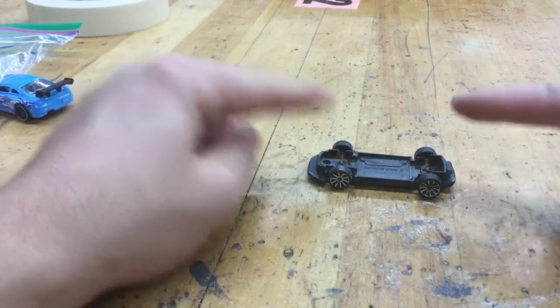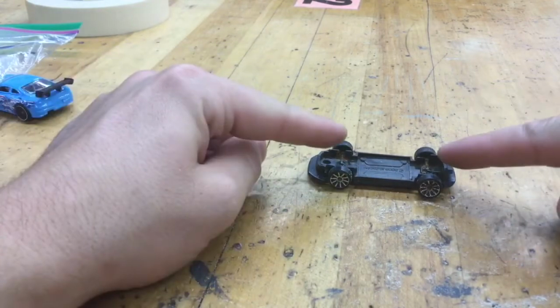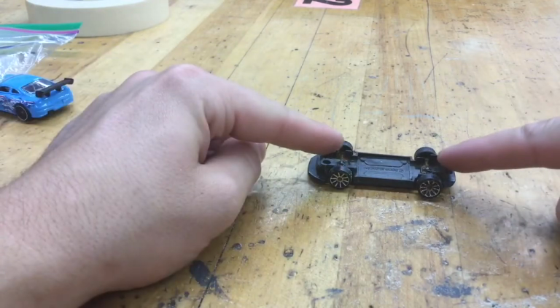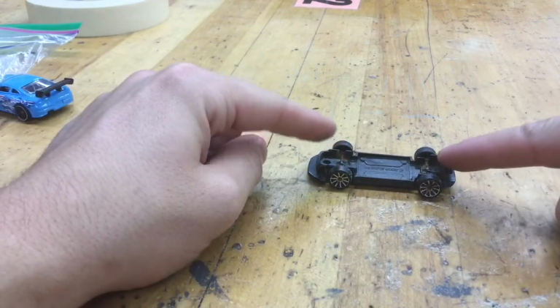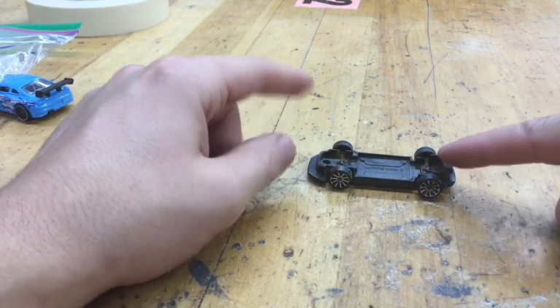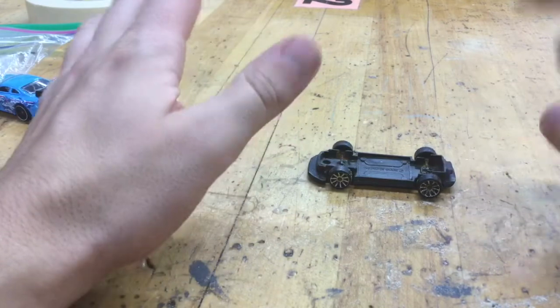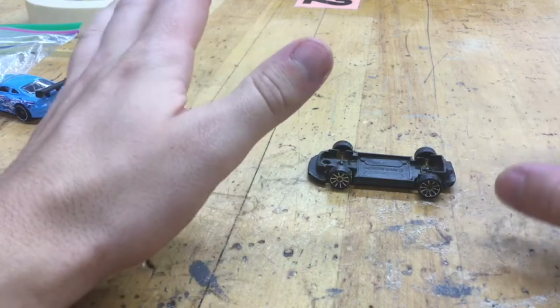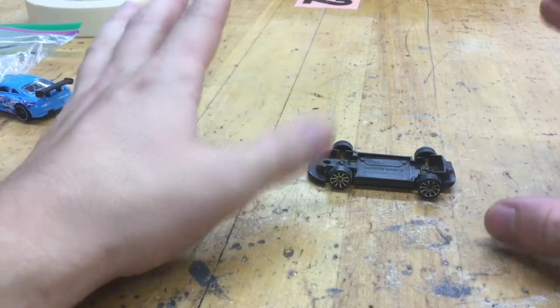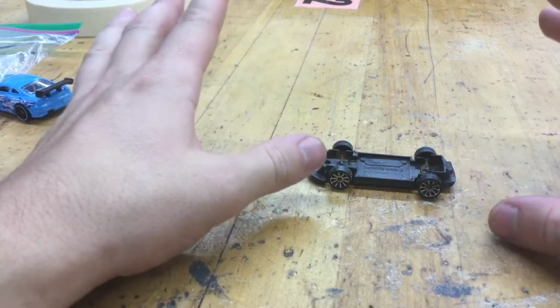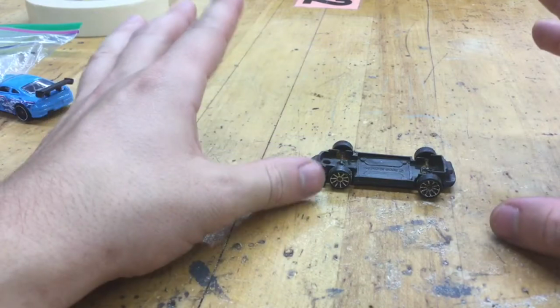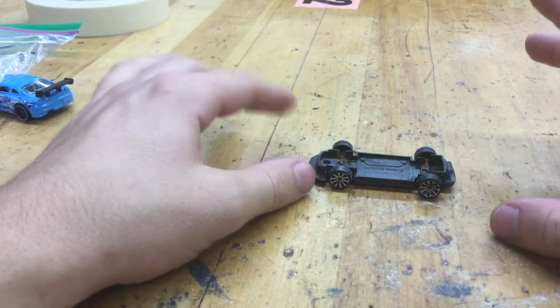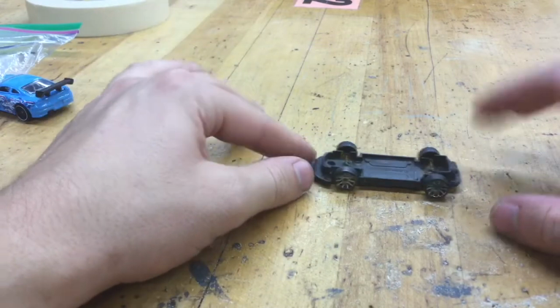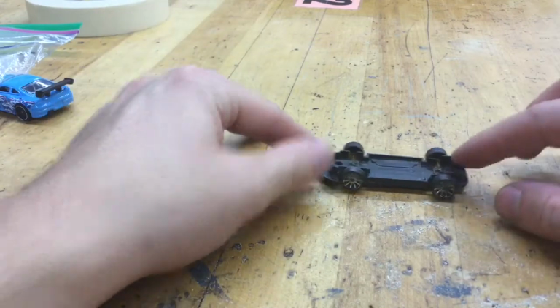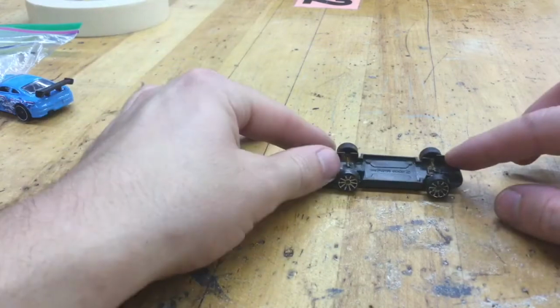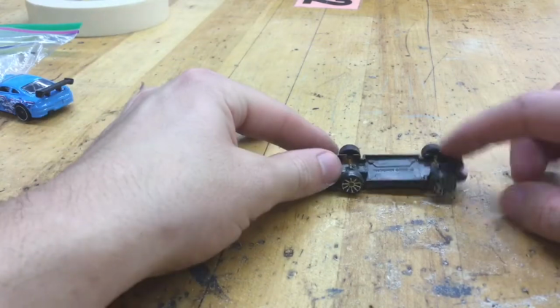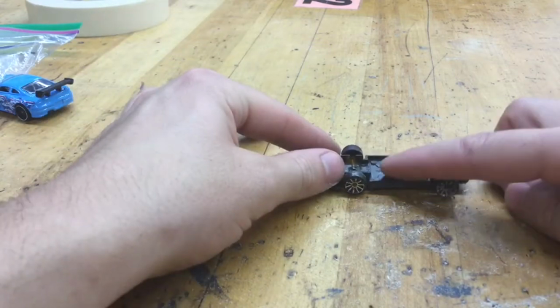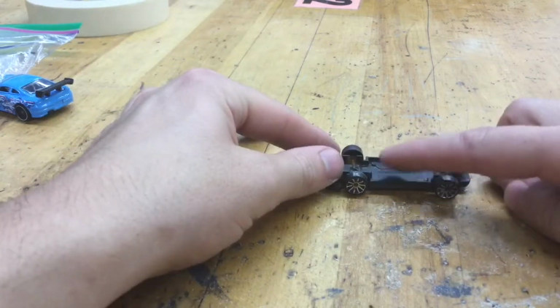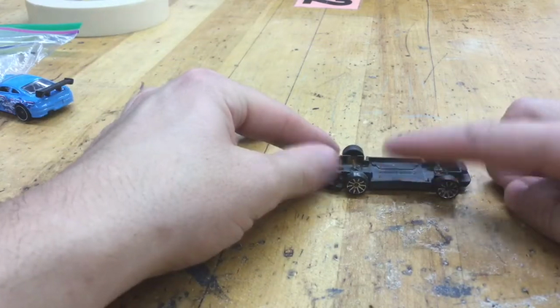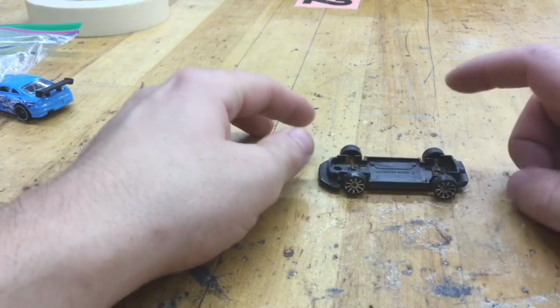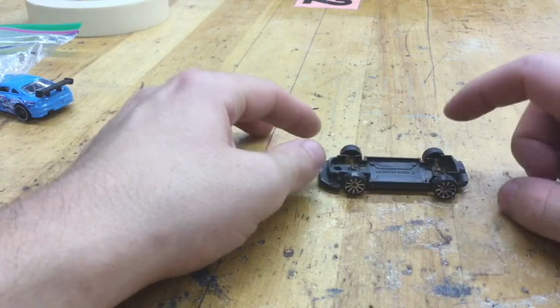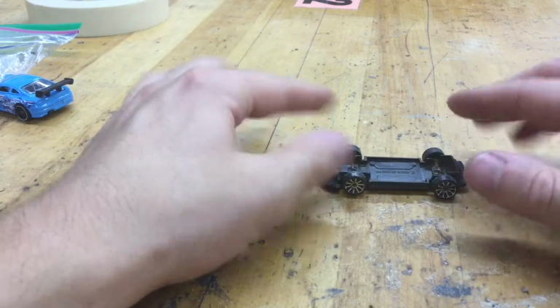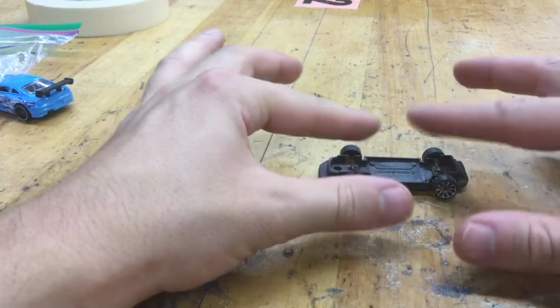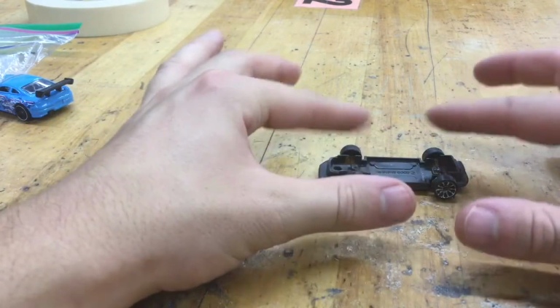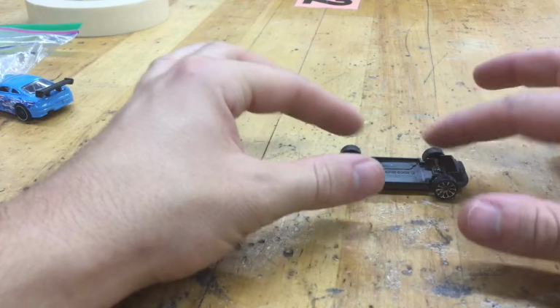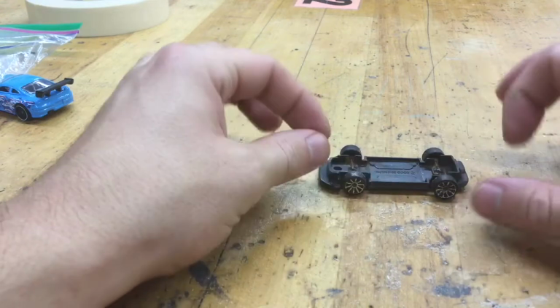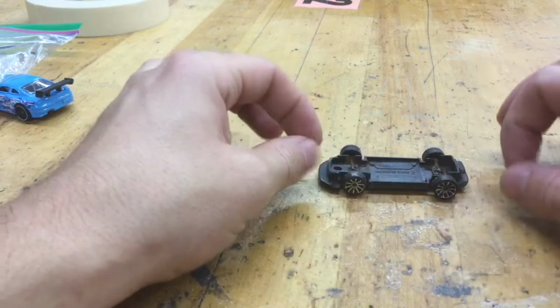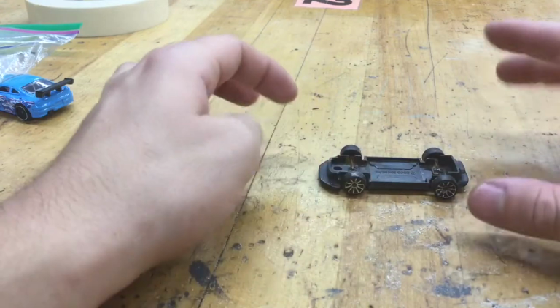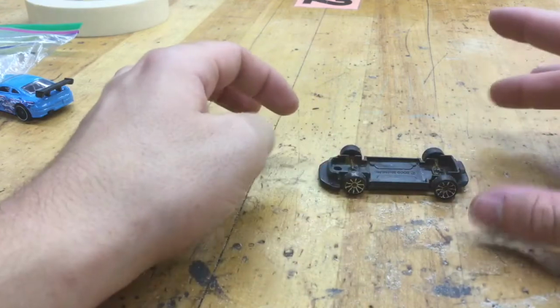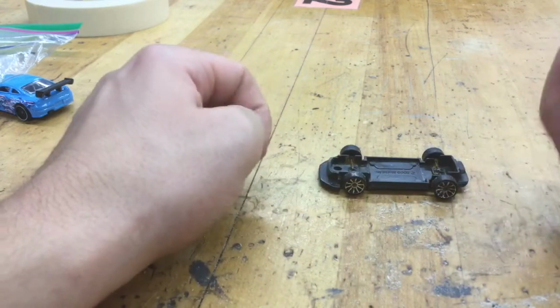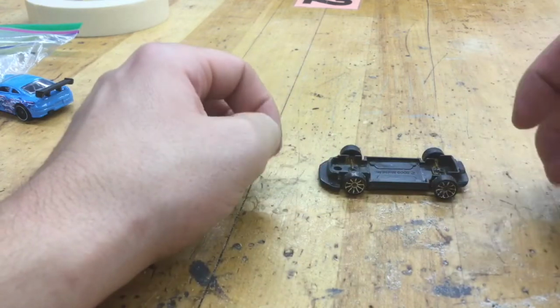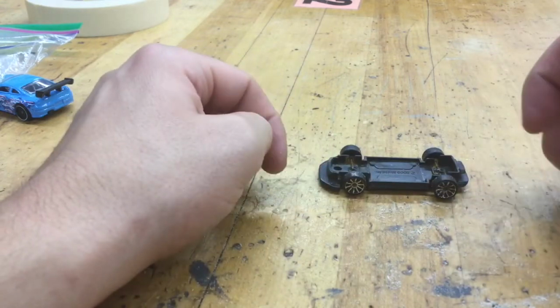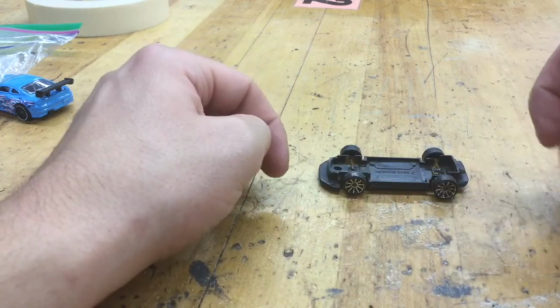This little car chassis — most of them will work as long as they have a flat bottom. If it has some kind of weird design to it, unfortunately we won't be able to use it.